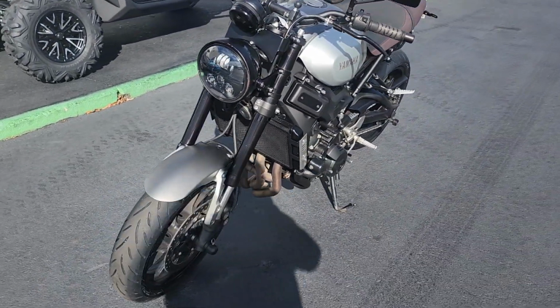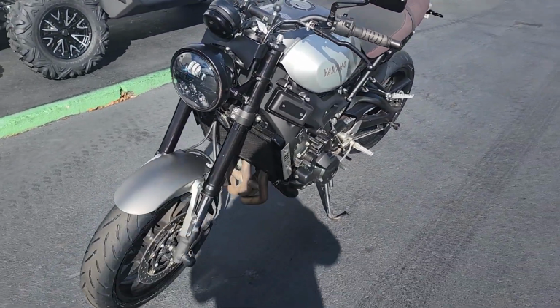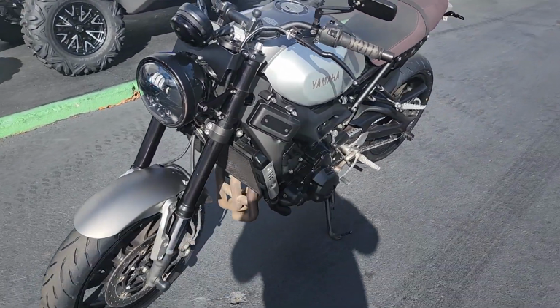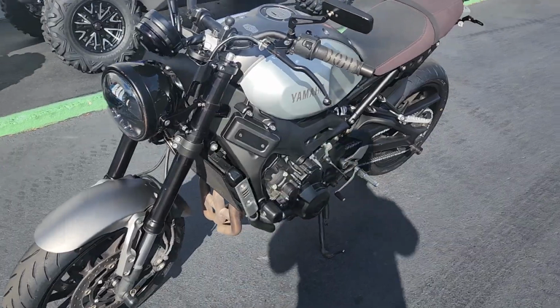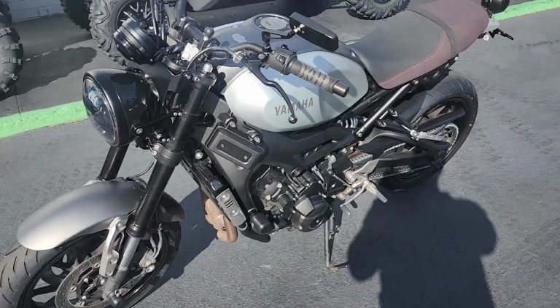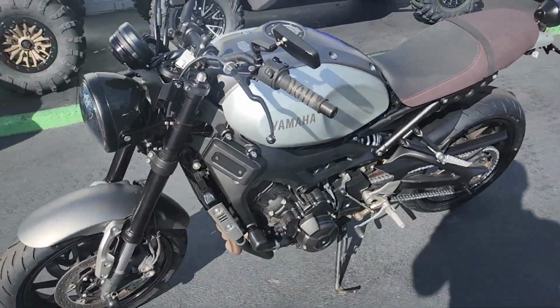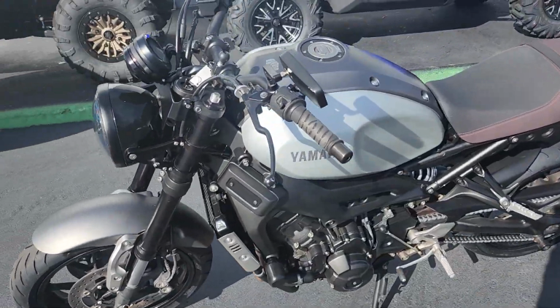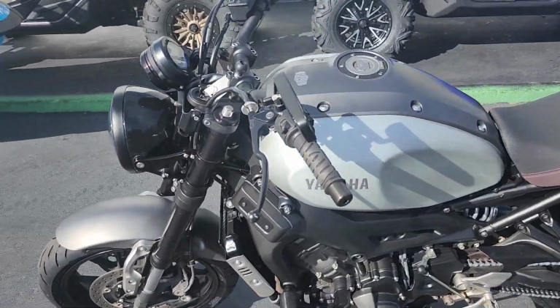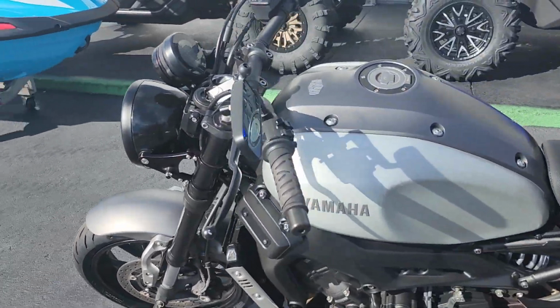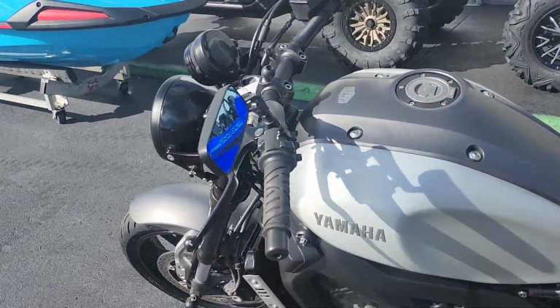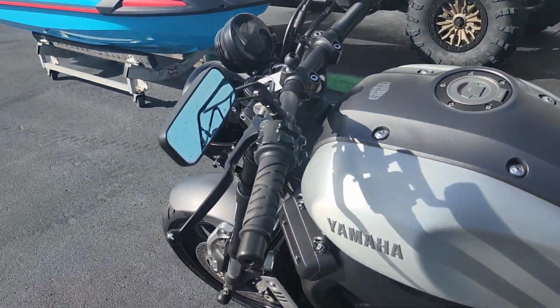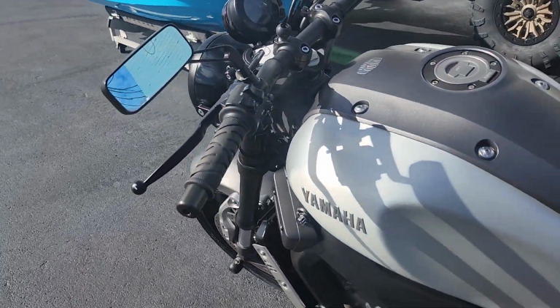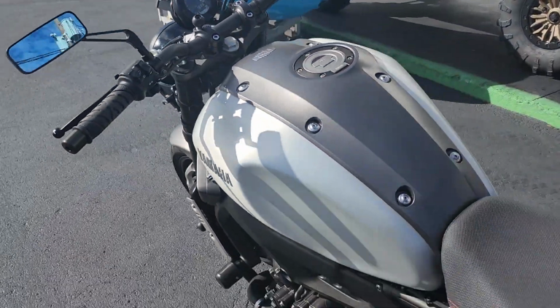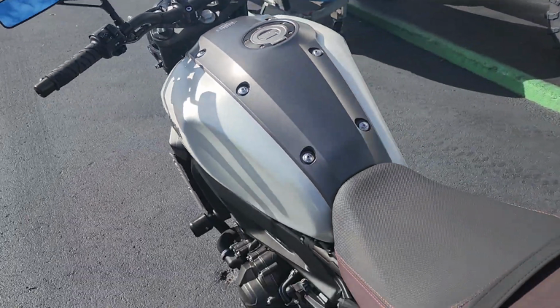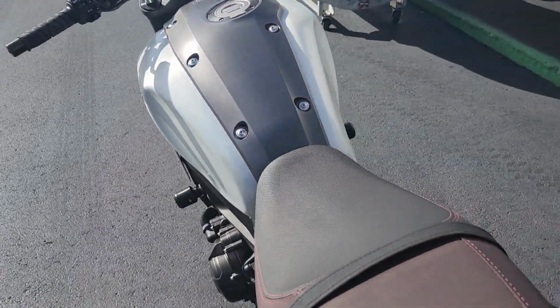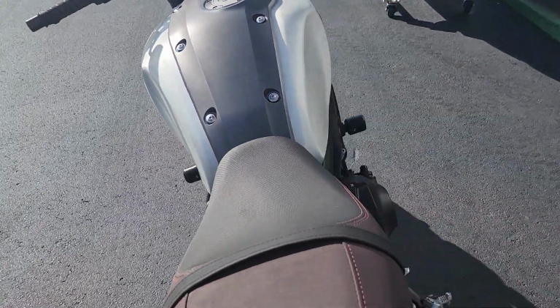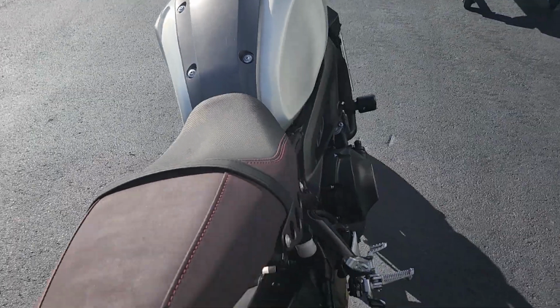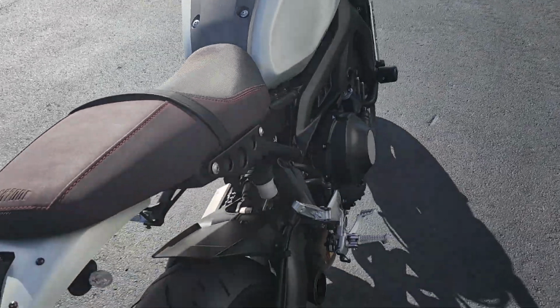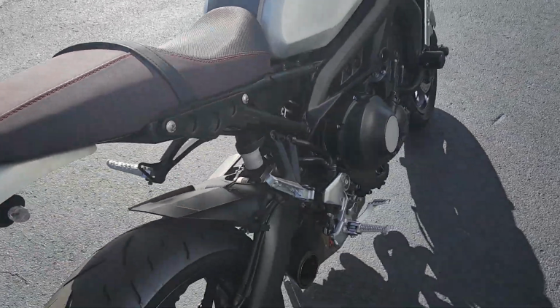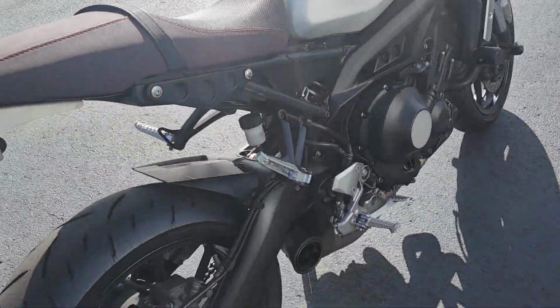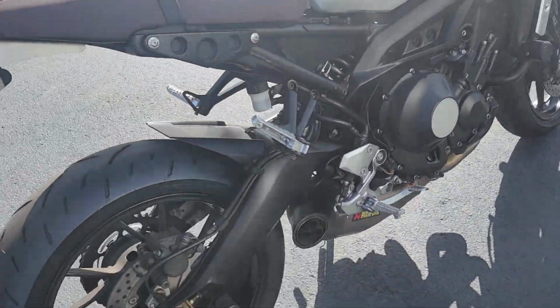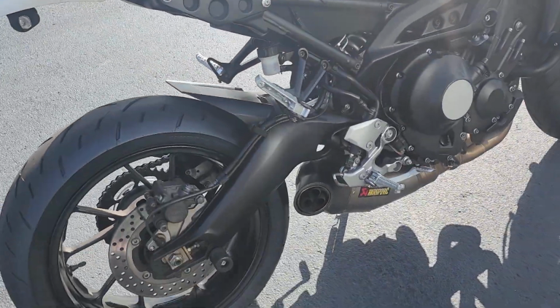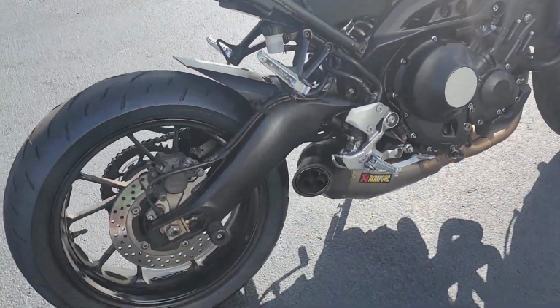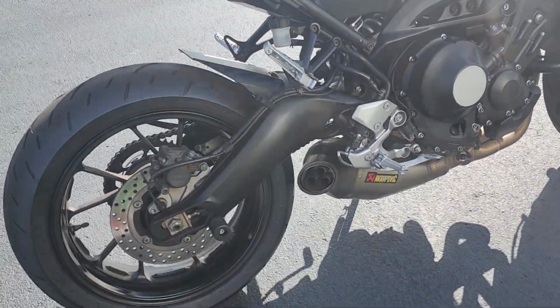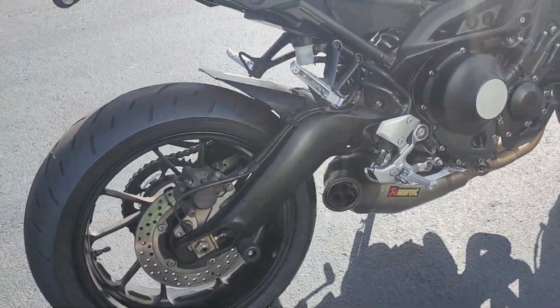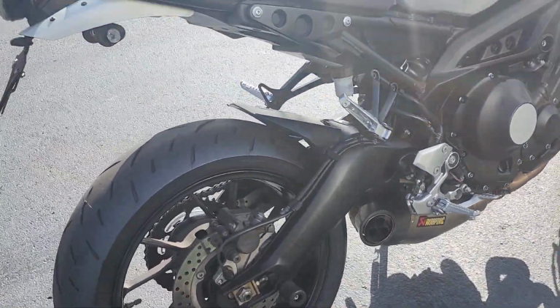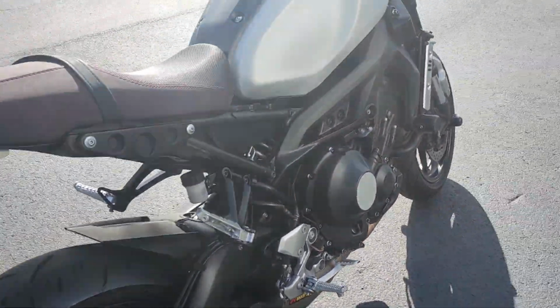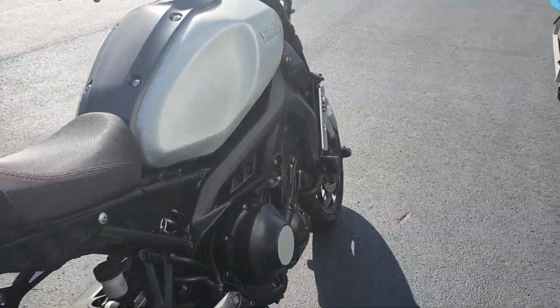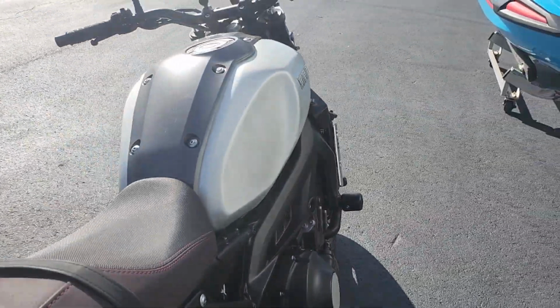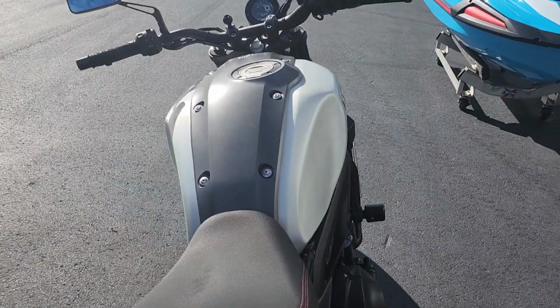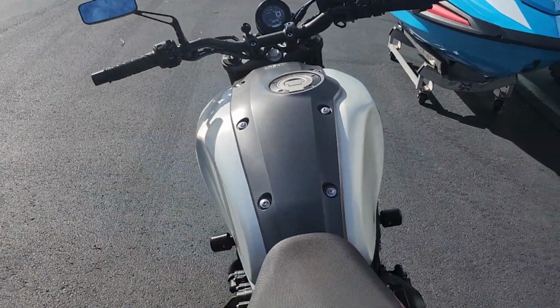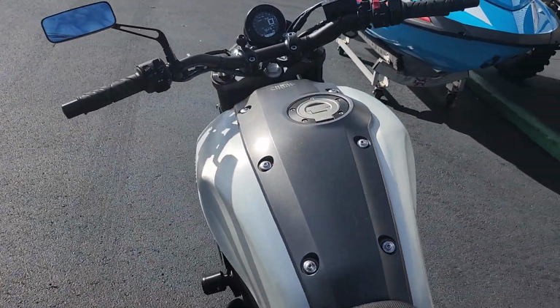Some of the extras that this has on it are these cool mirrors, a nice little Akrapovic exhaust, and front and rear spools. Got some nice little goodies thrown in here.